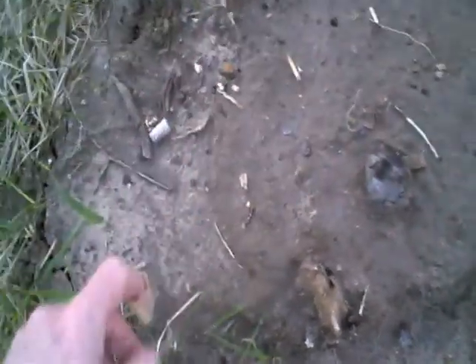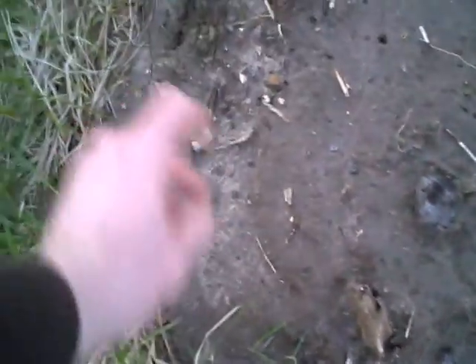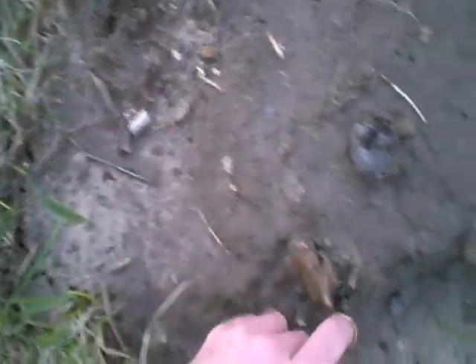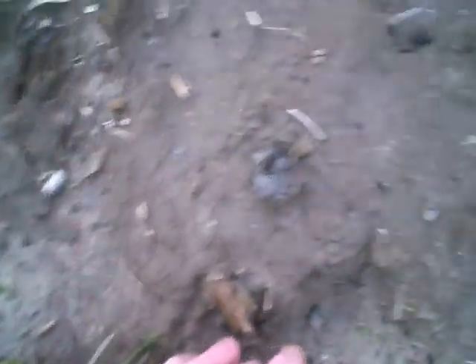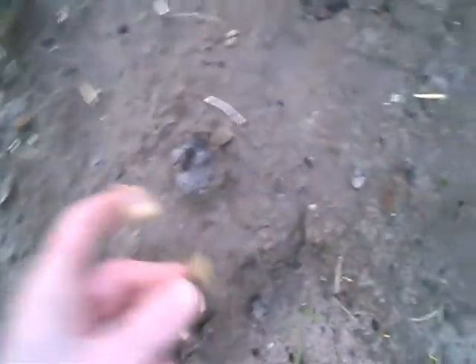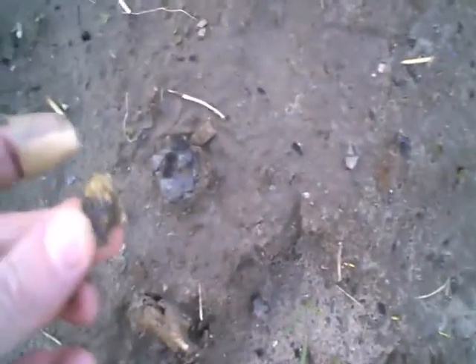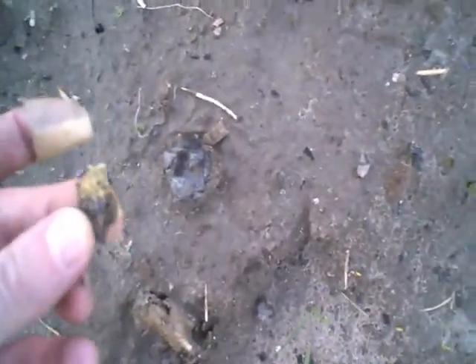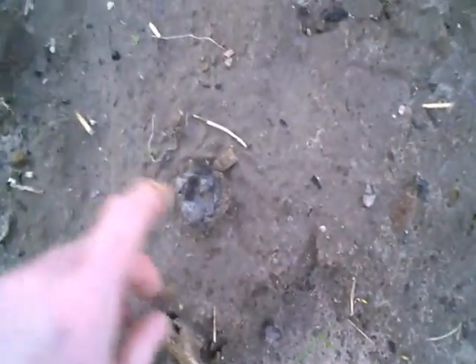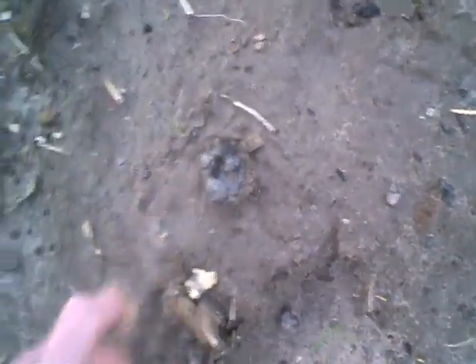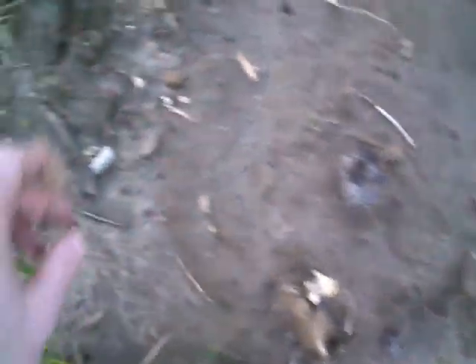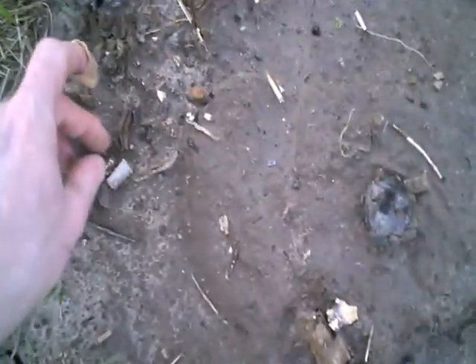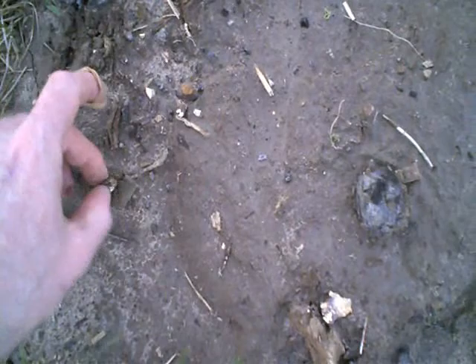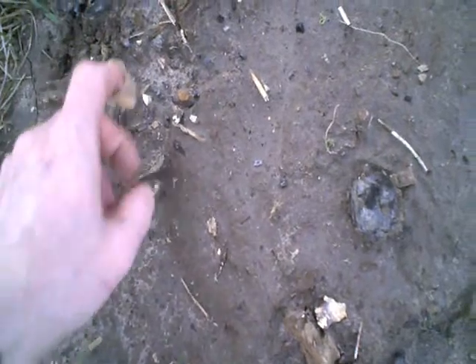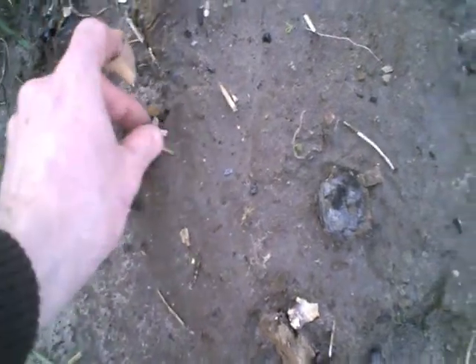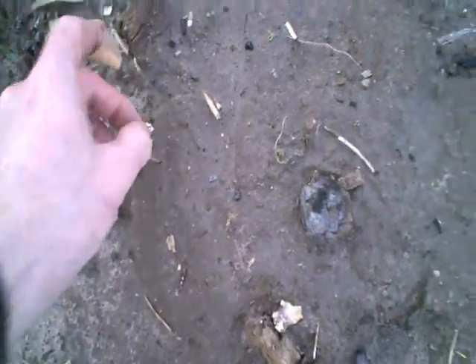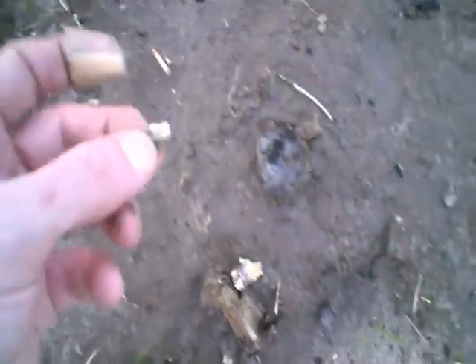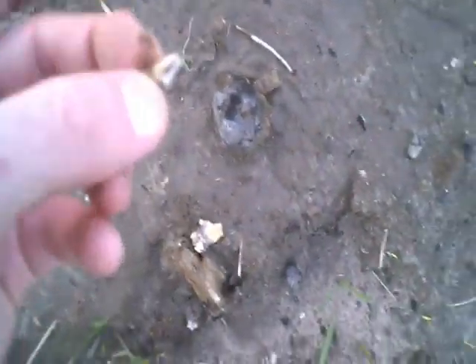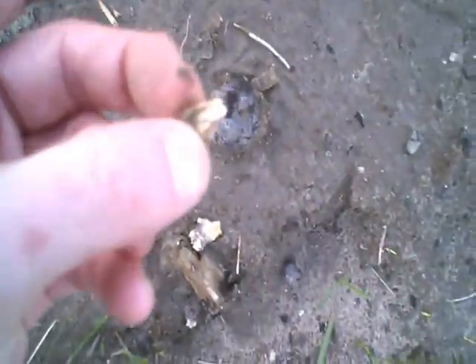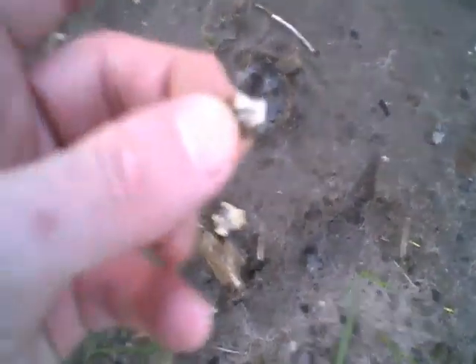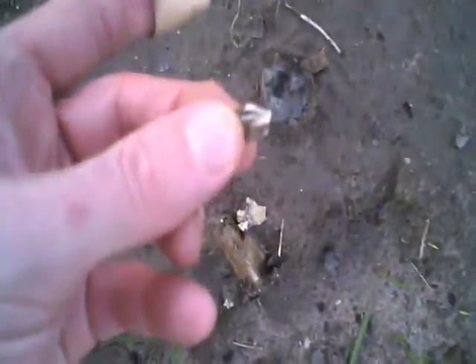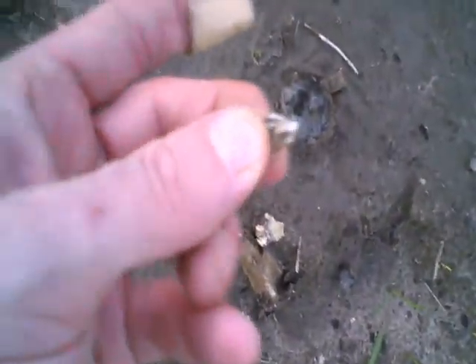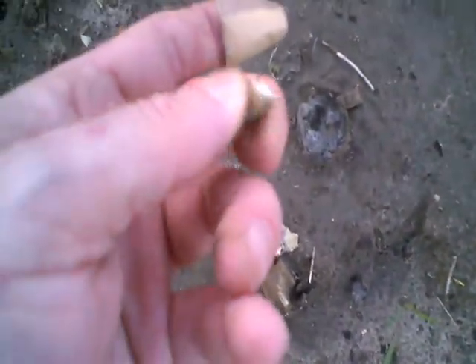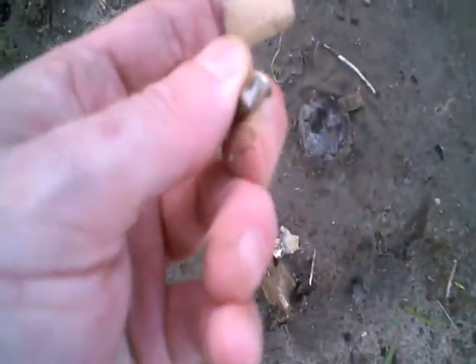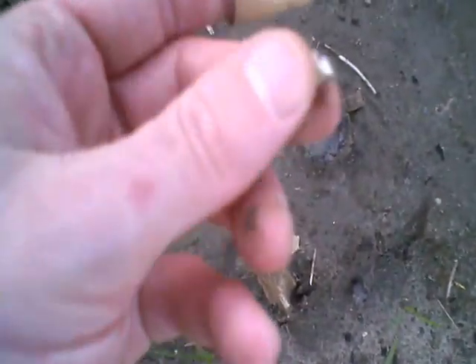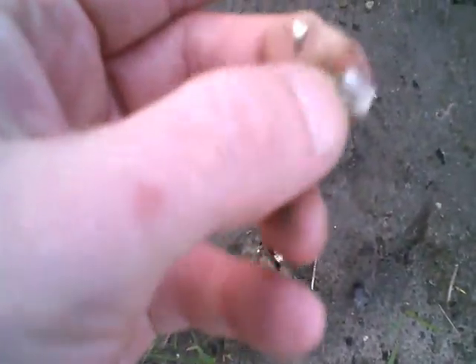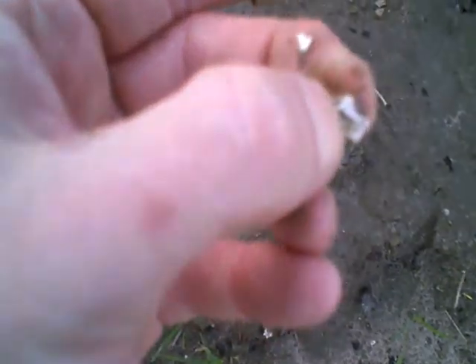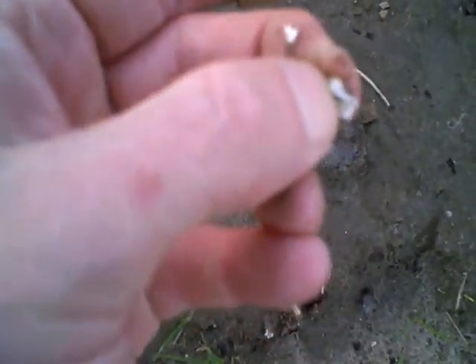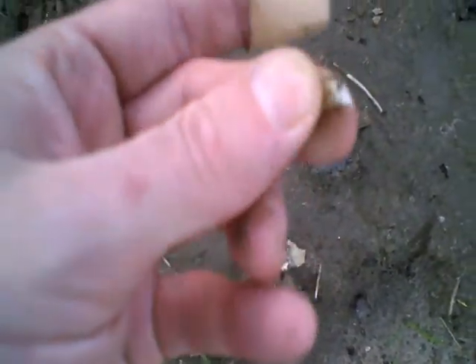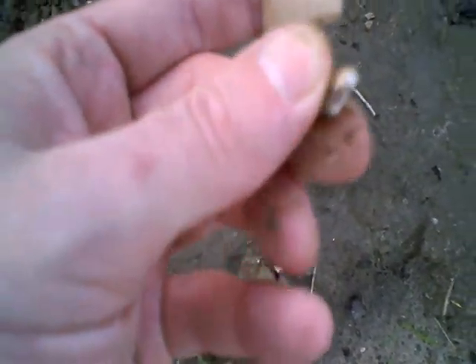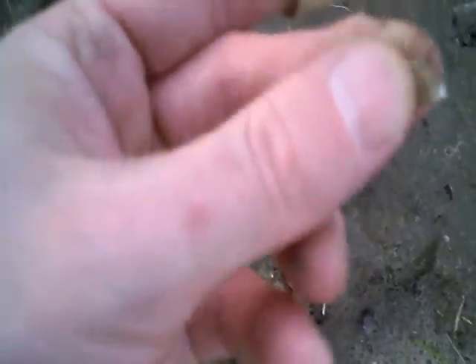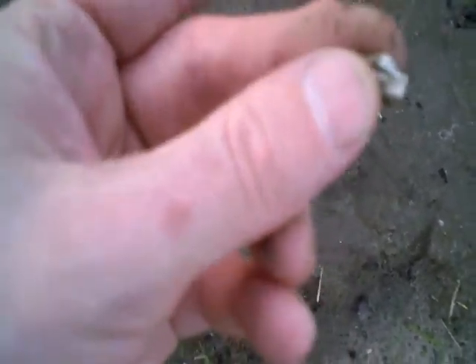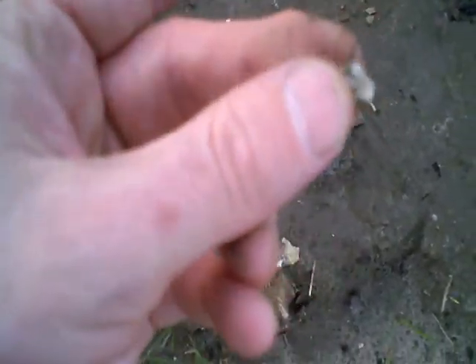Looking here, there's some brittle stuff — really old. This looks like an old animal bone. I think it's animal bone.